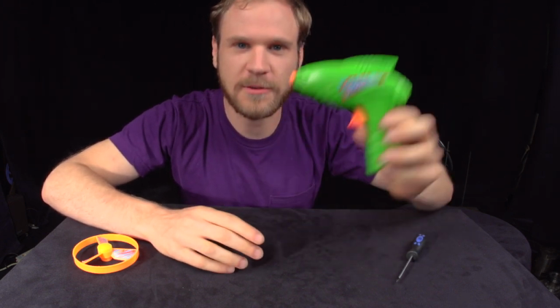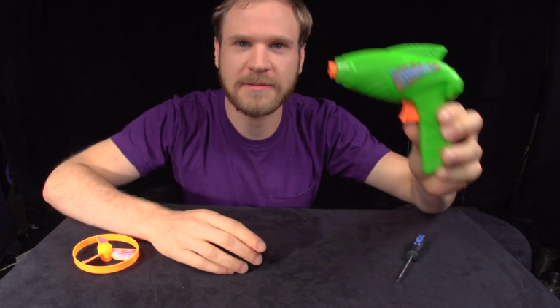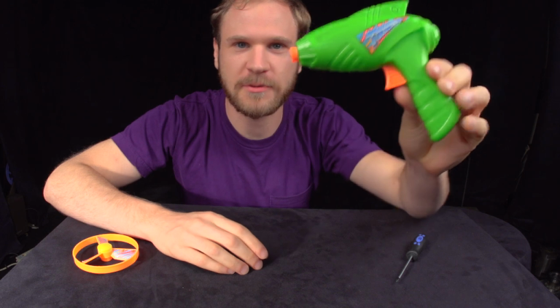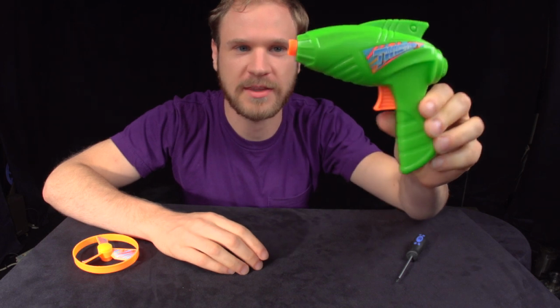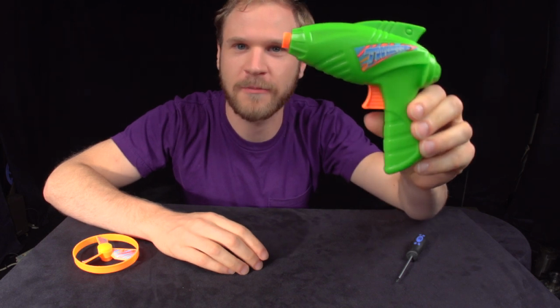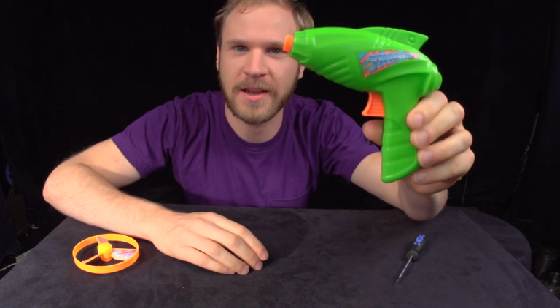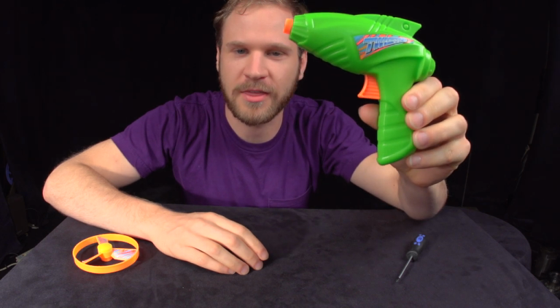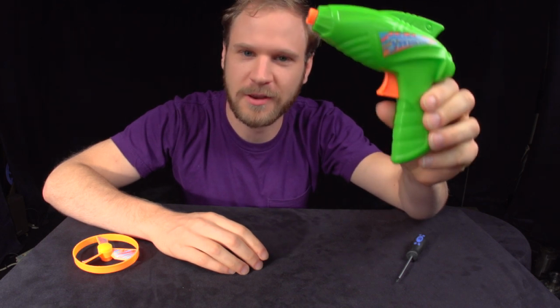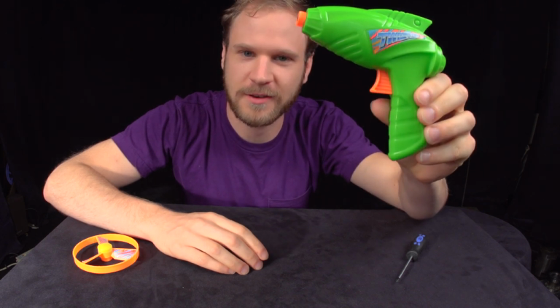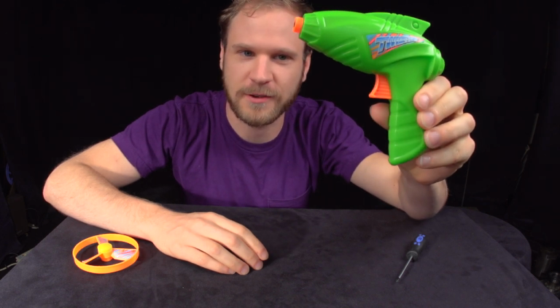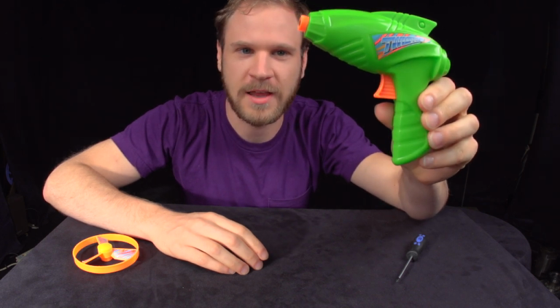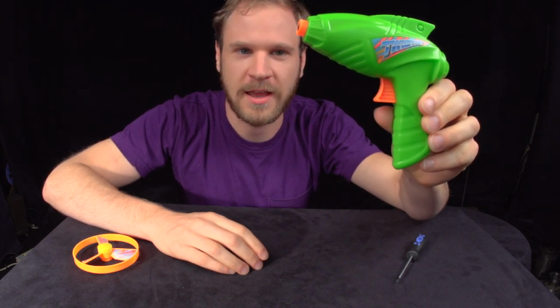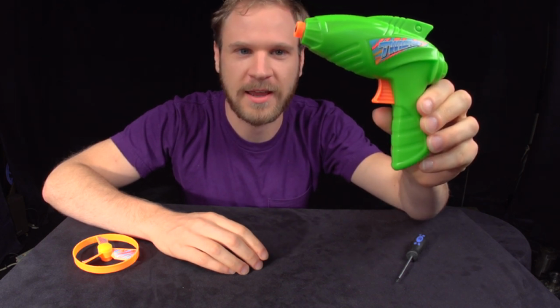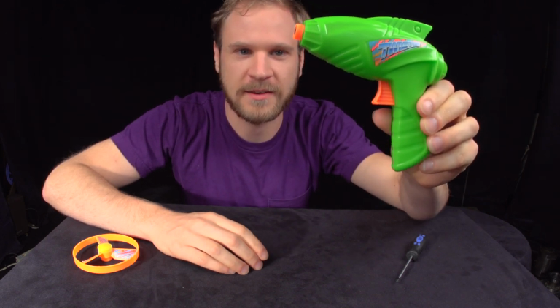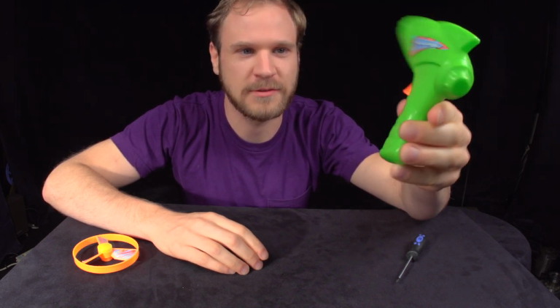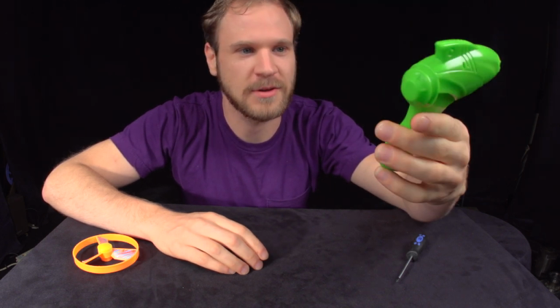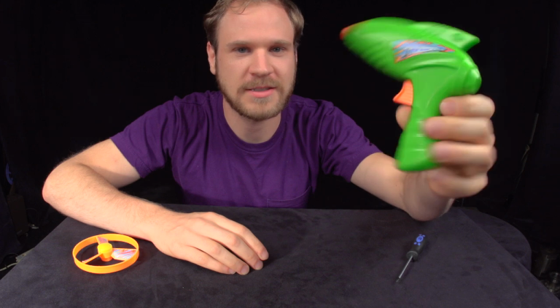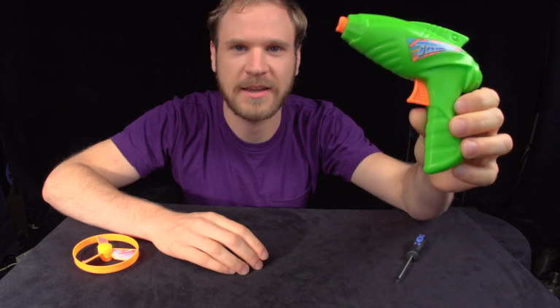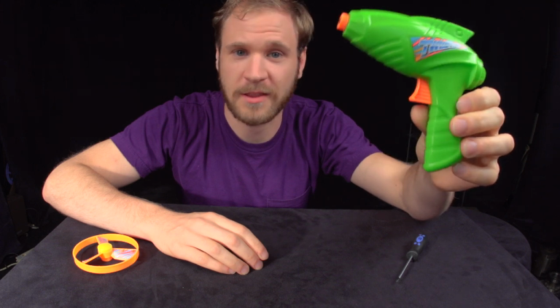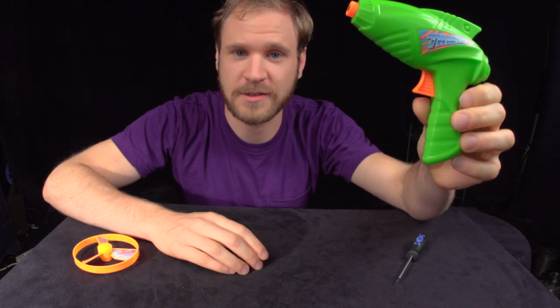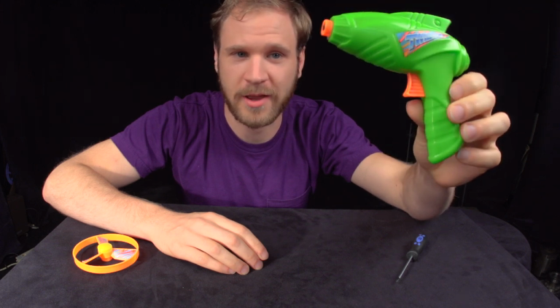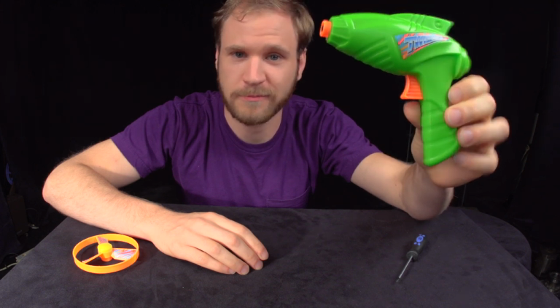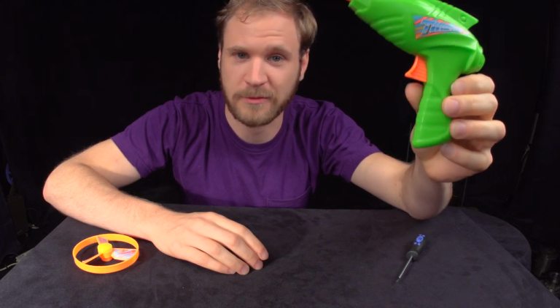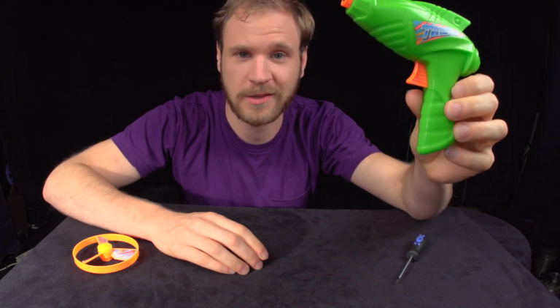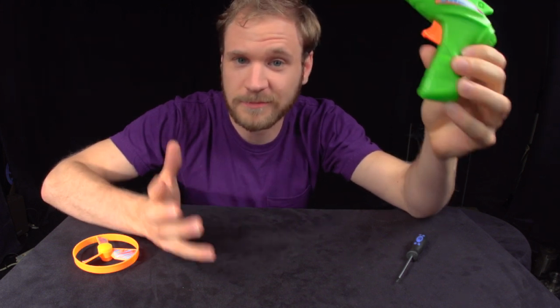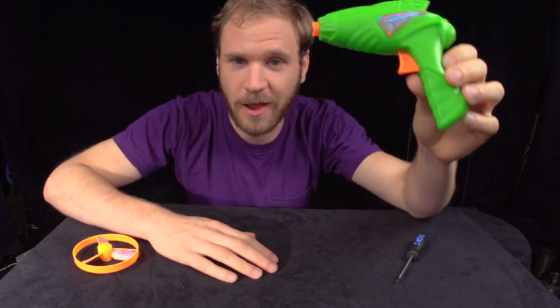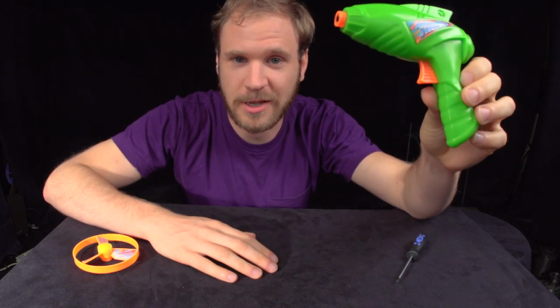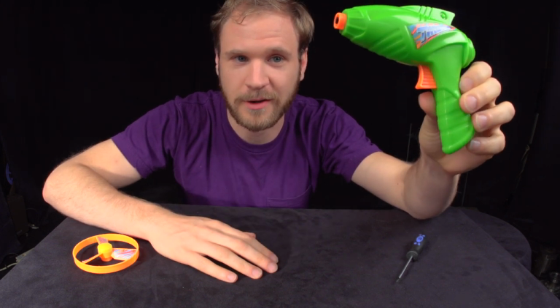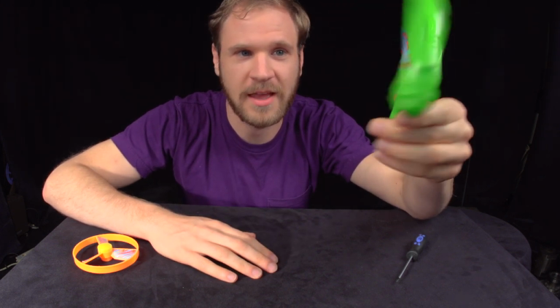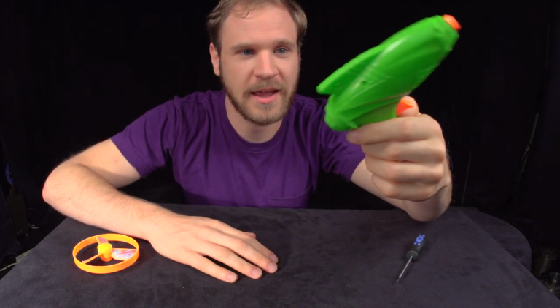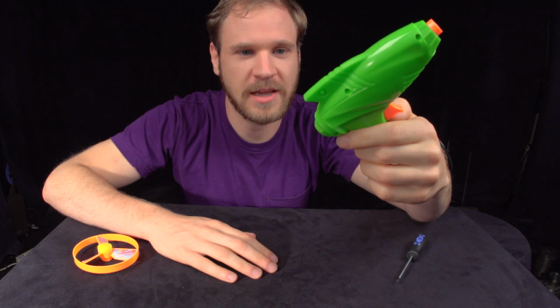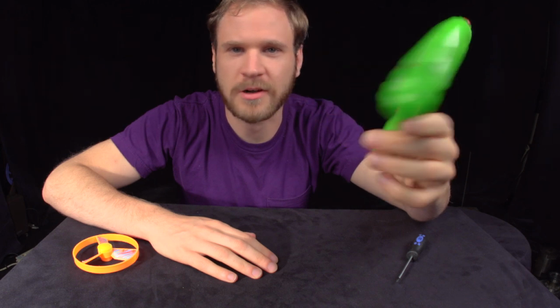My sister bought this for my 3-year-old nephew. It was like $2. When they left to go back home, they left it behind. I'm going to take it apart and see how it works.